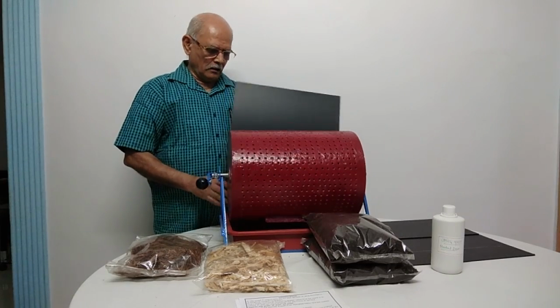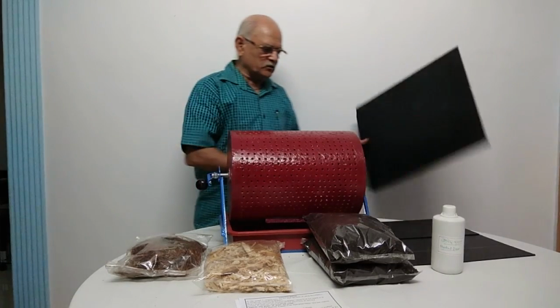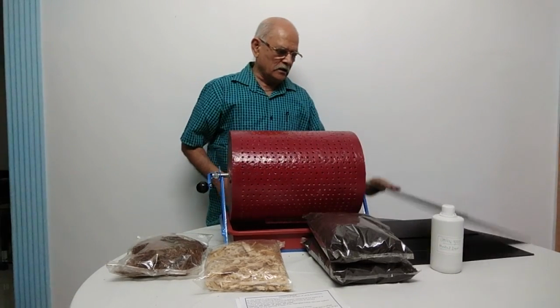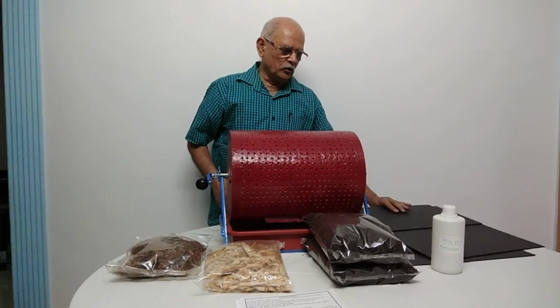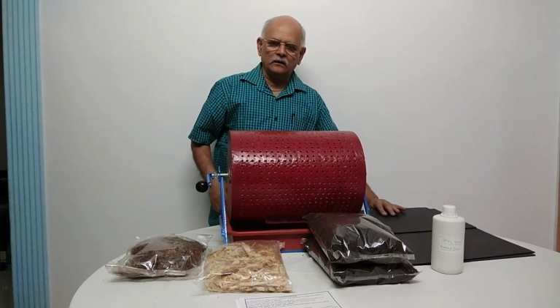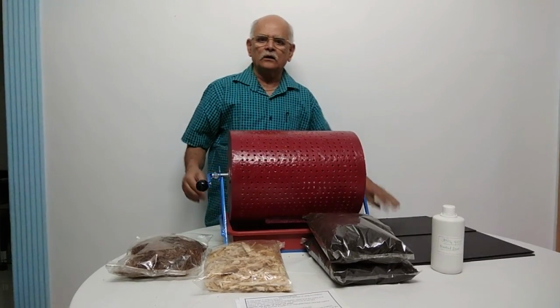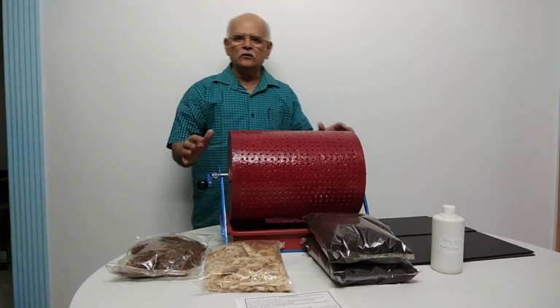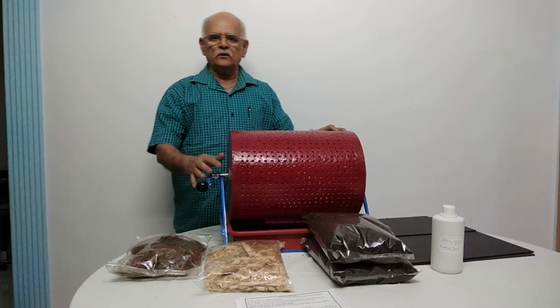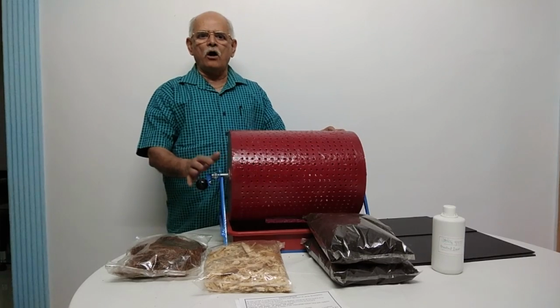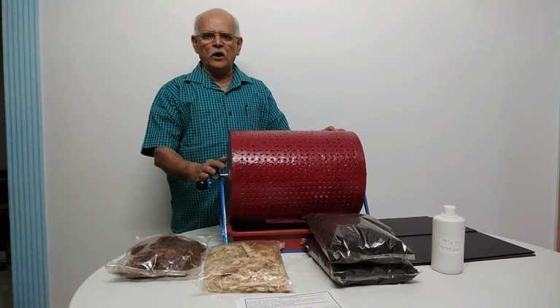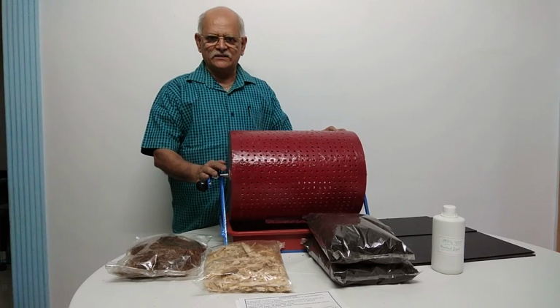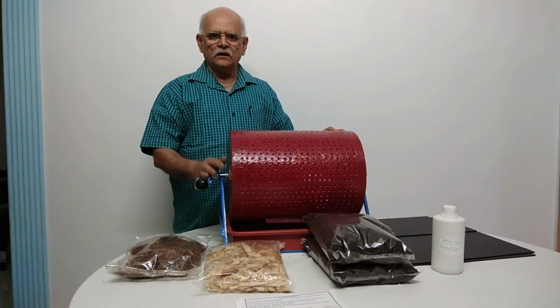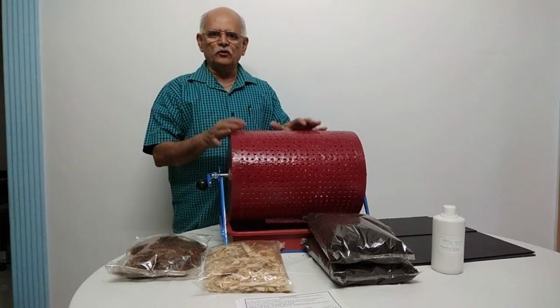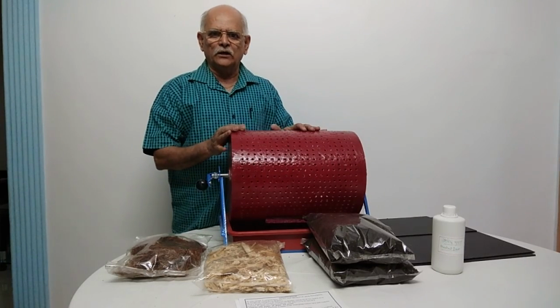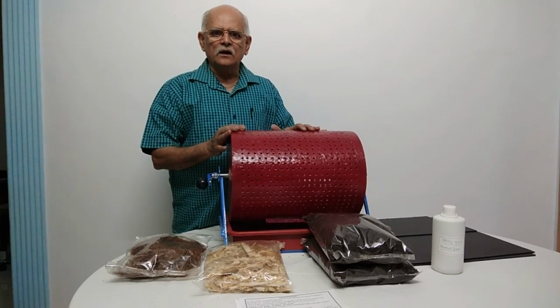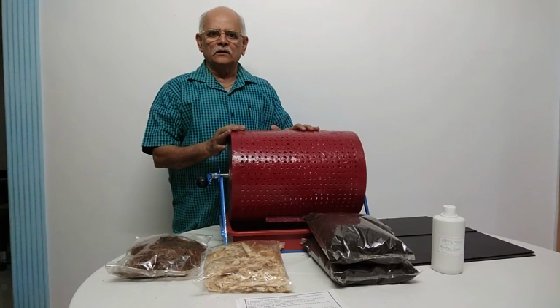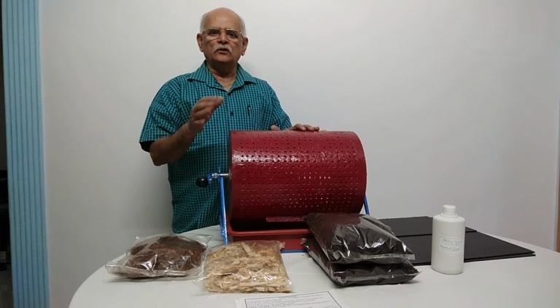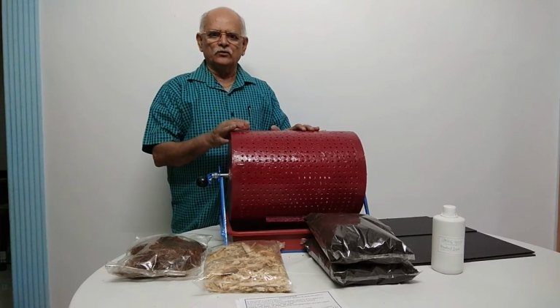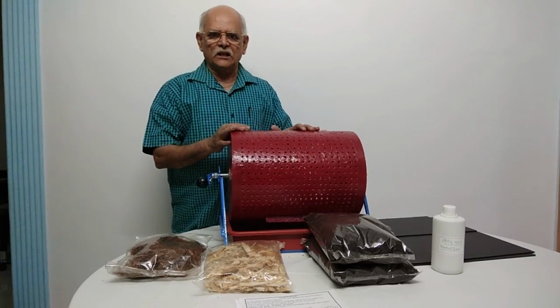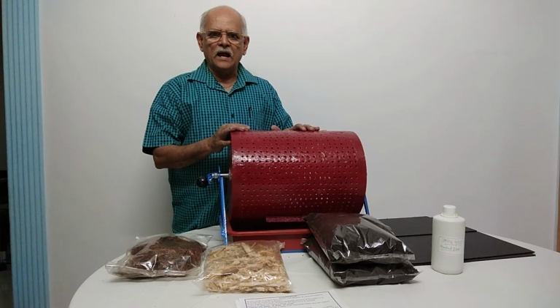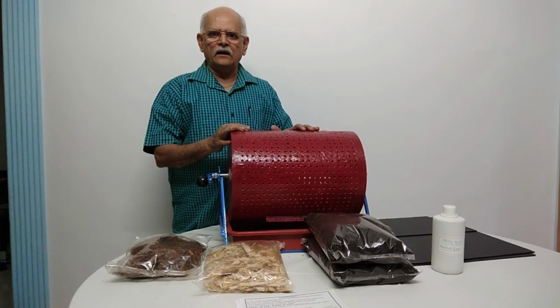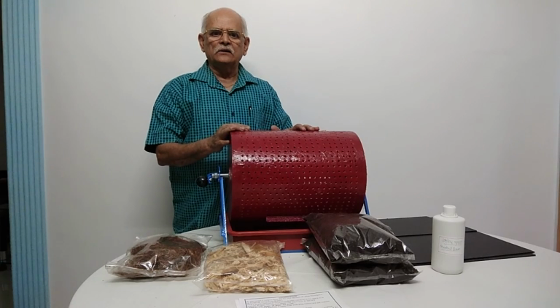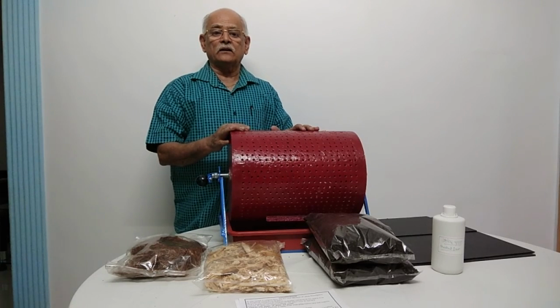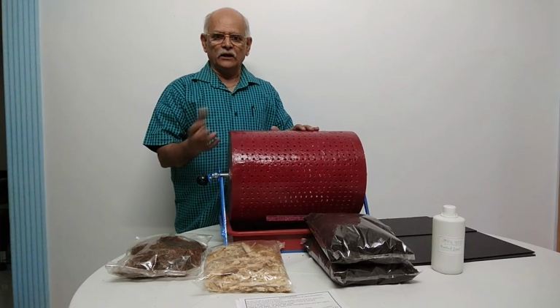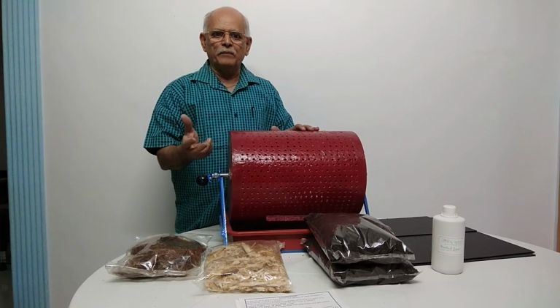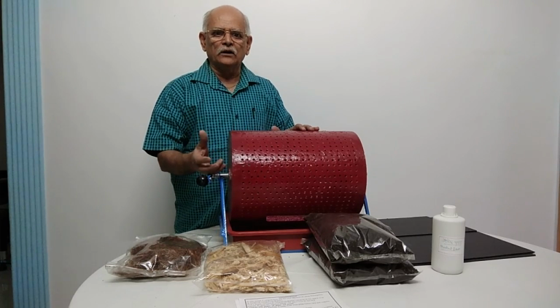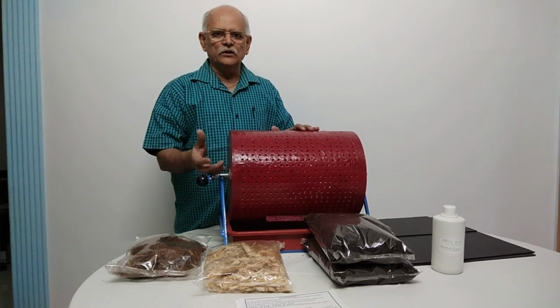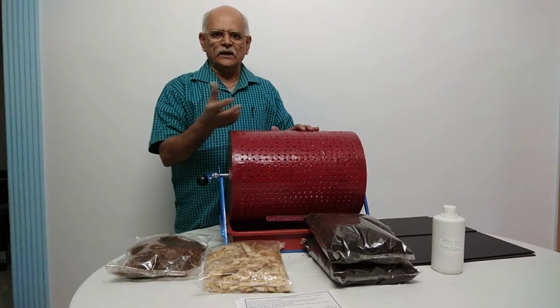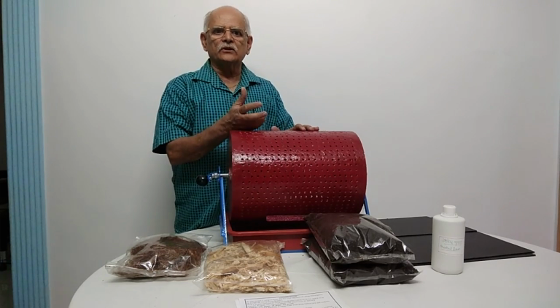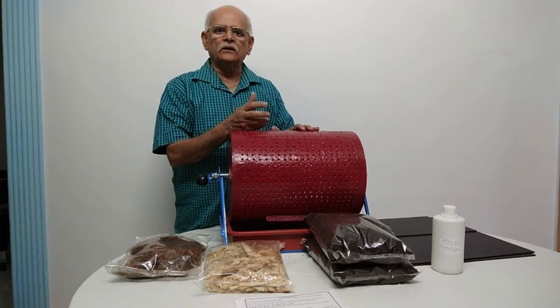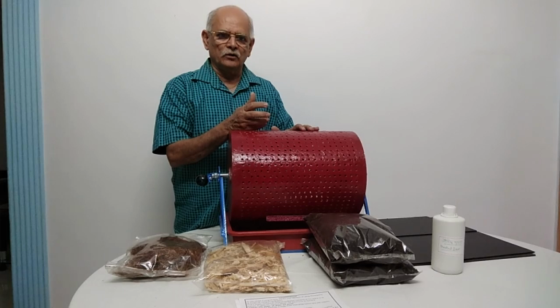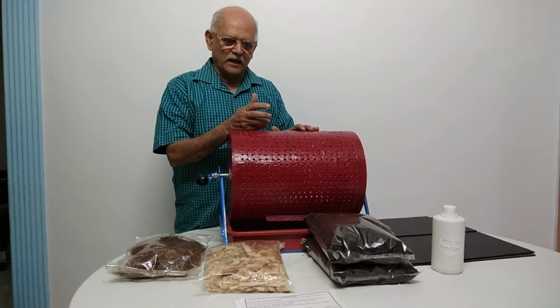In this tray, you can convert all your bio-waste into manure right in your house, and you will get very good manure which you can use for your plants.